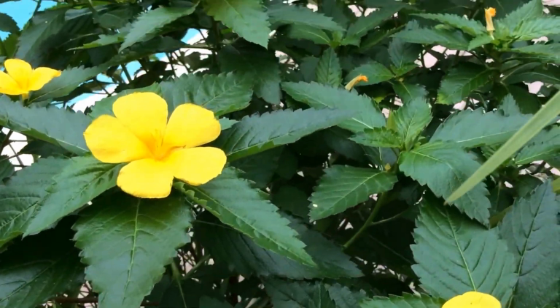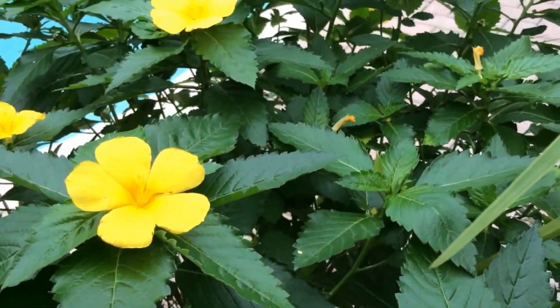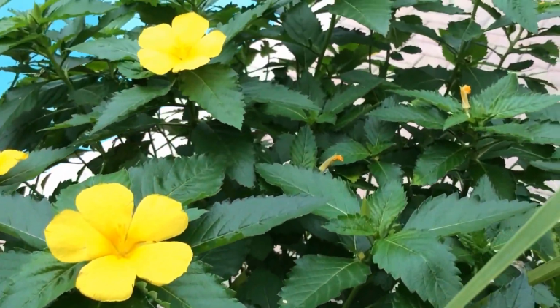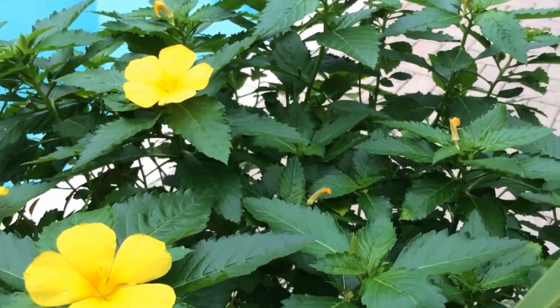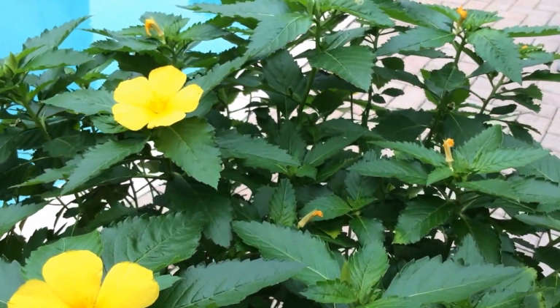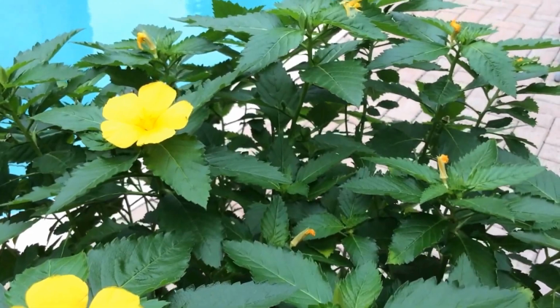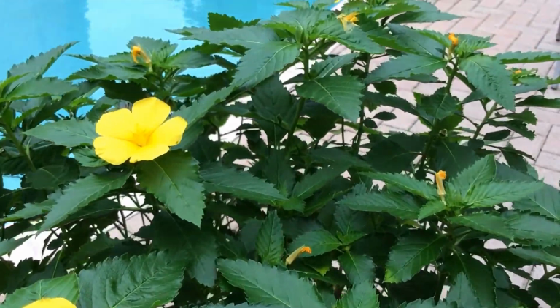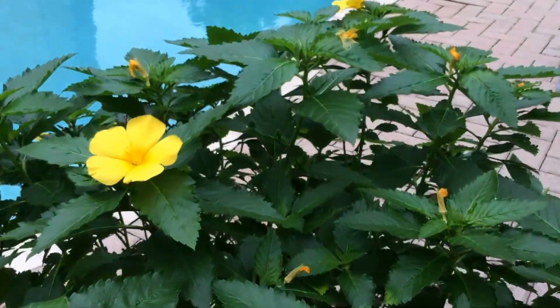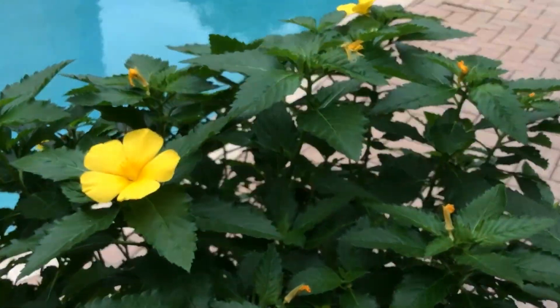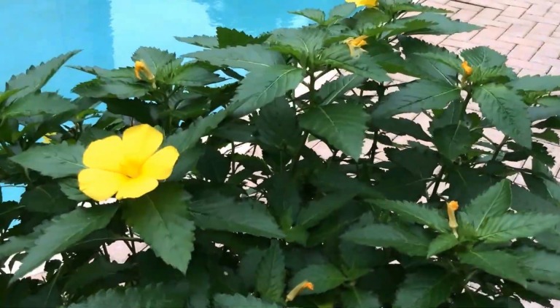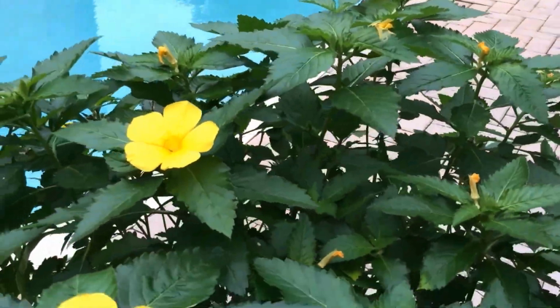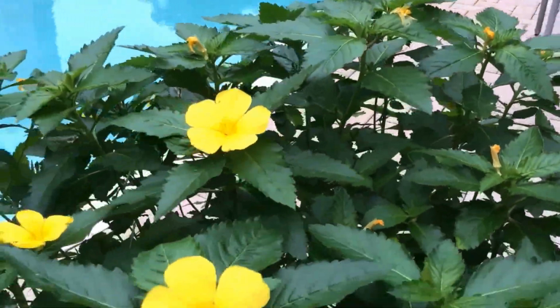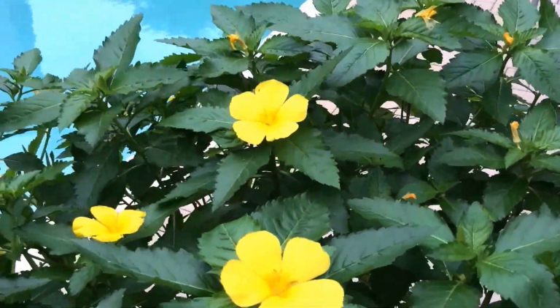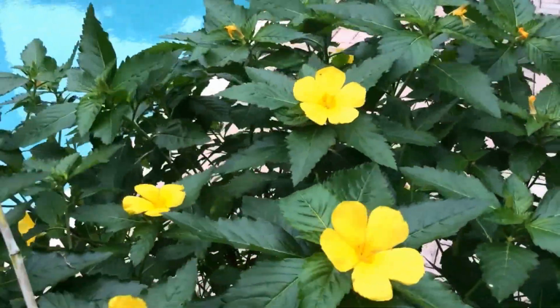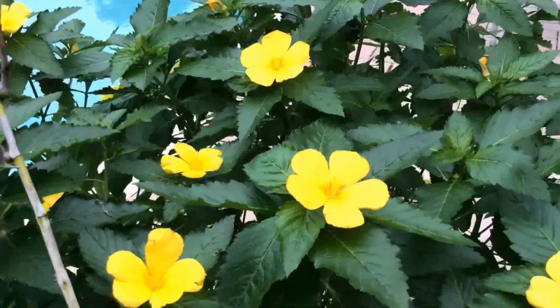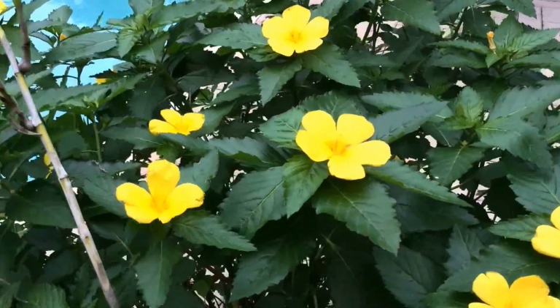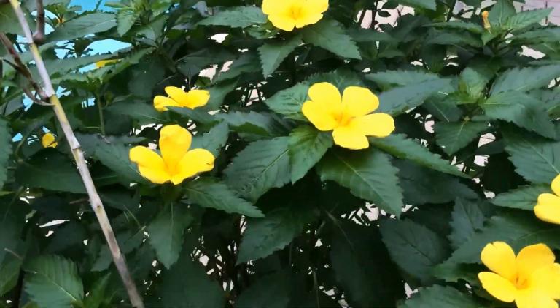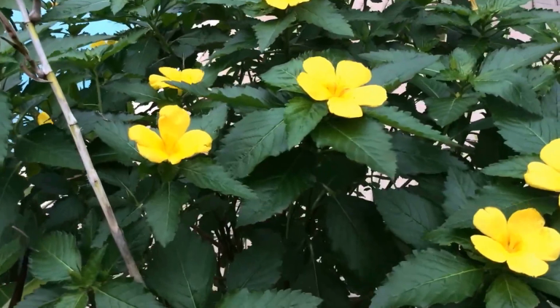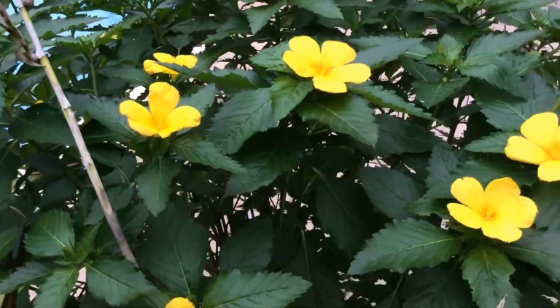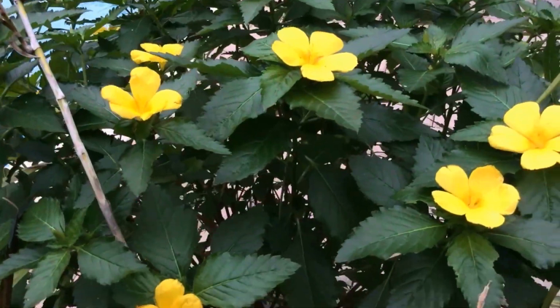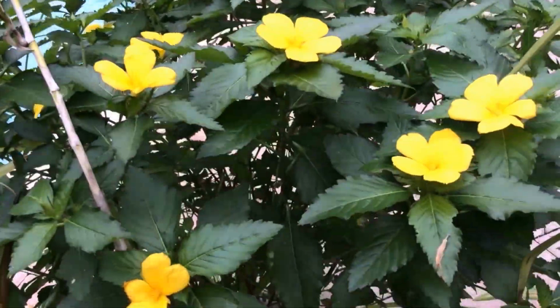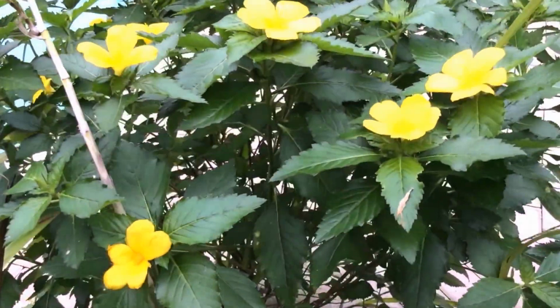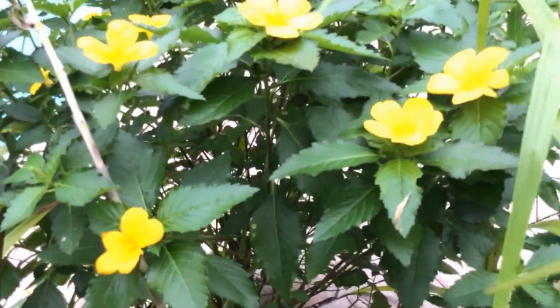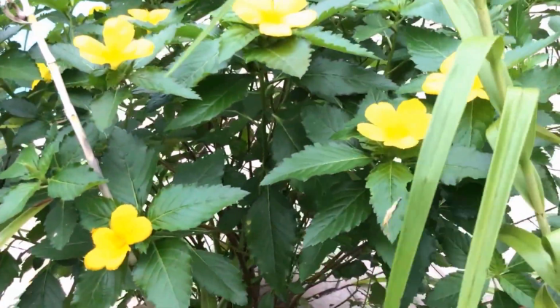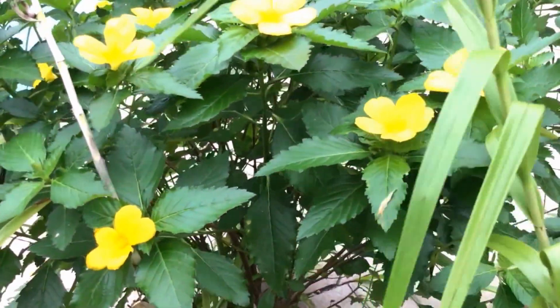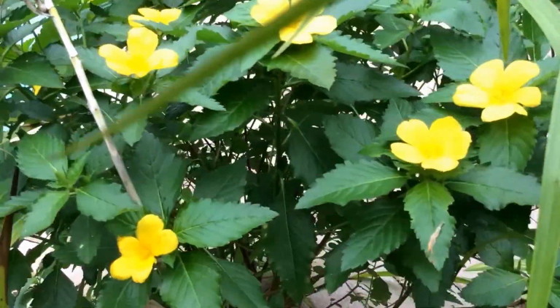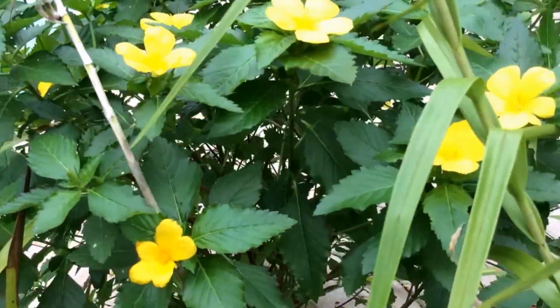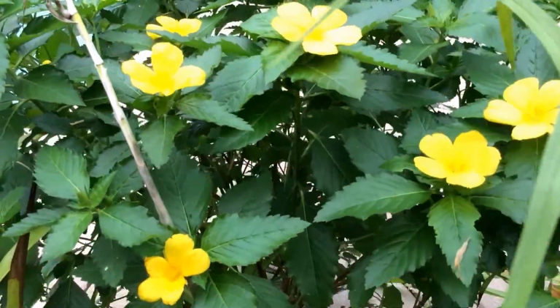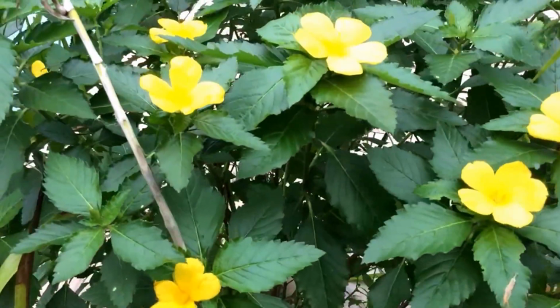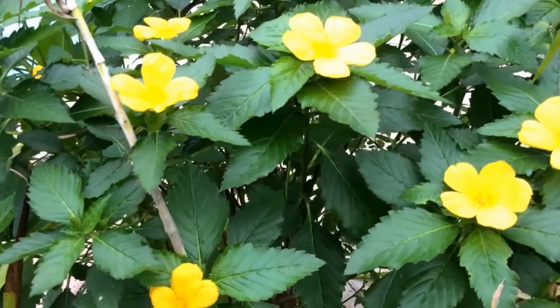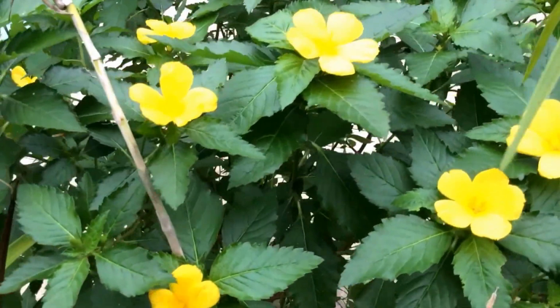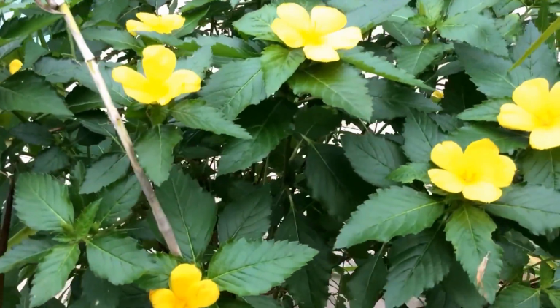It can reseed itself easily and can be grown from cuttings. So it's an easy plant to grow, and I think it is a great plant for a perennial garden in the tropics or subtropics.